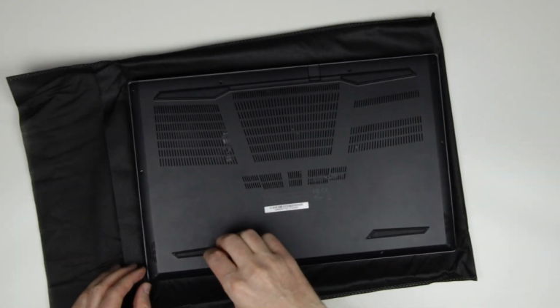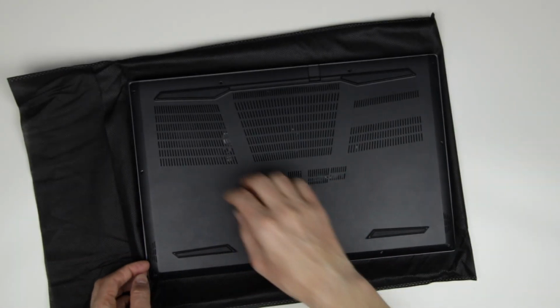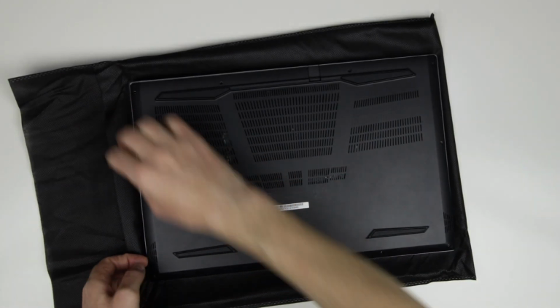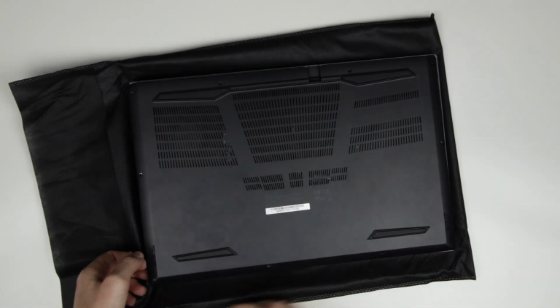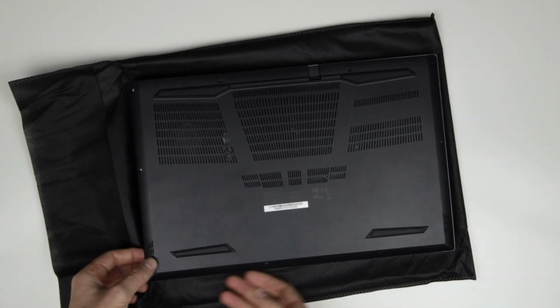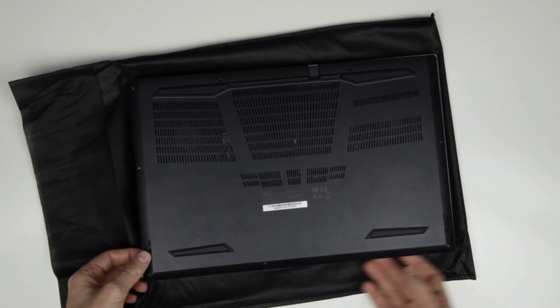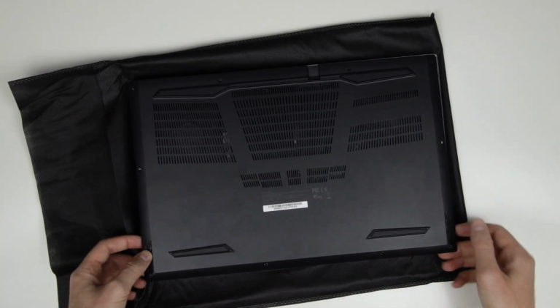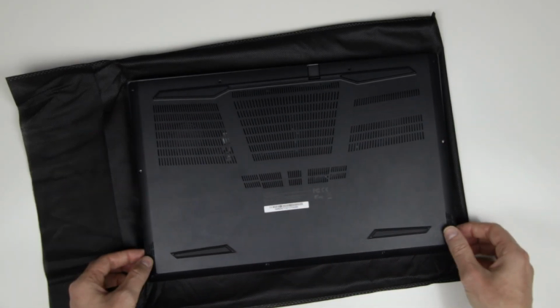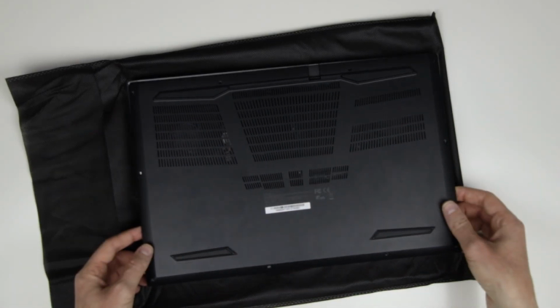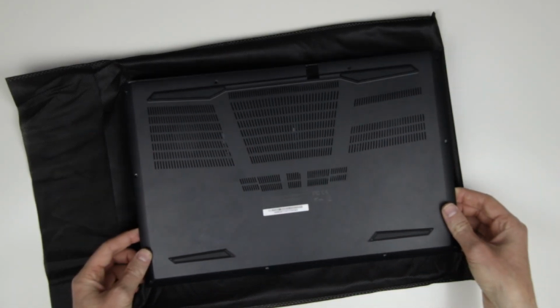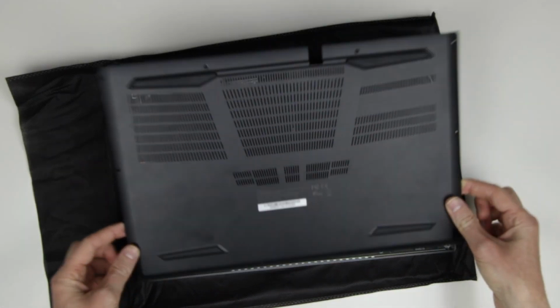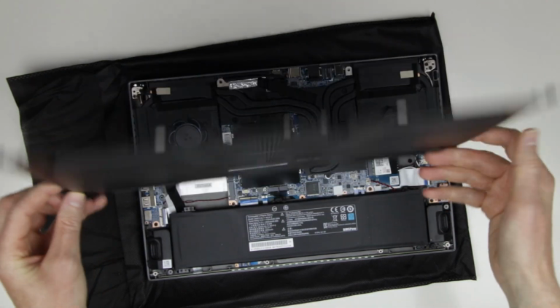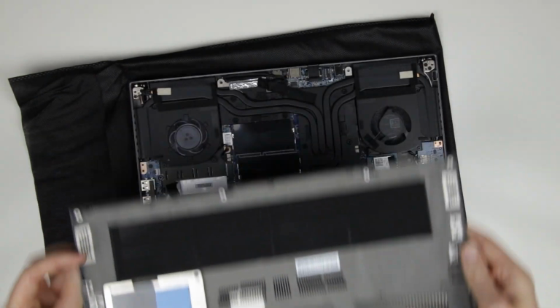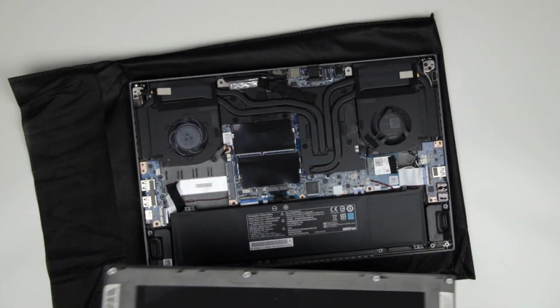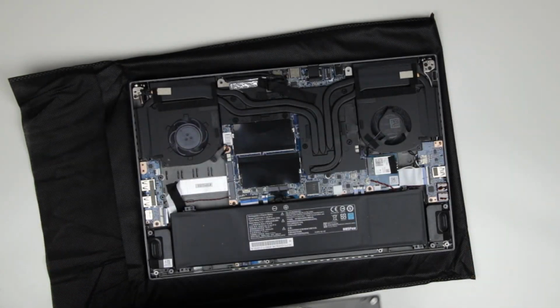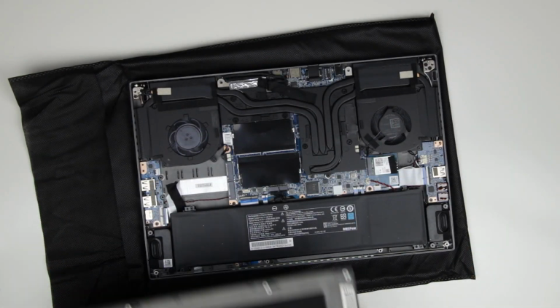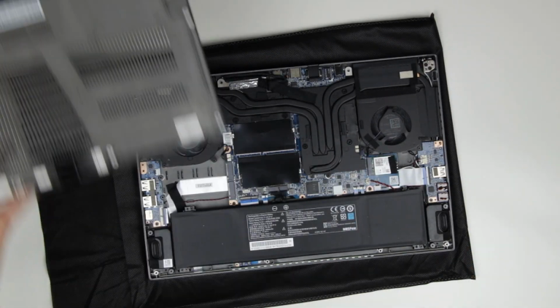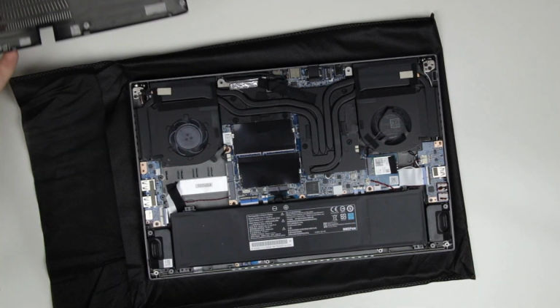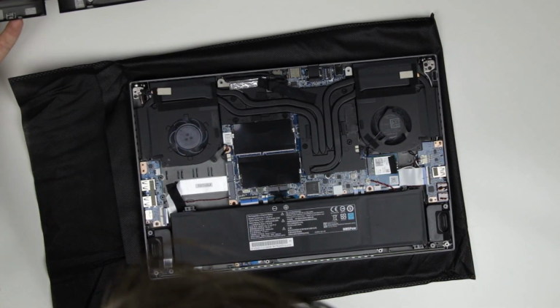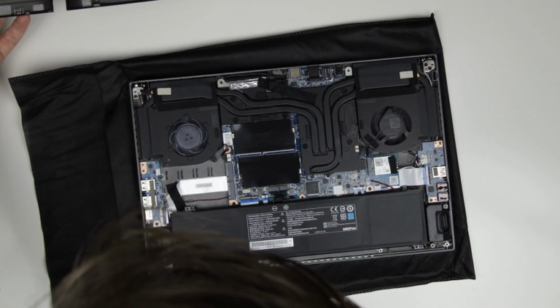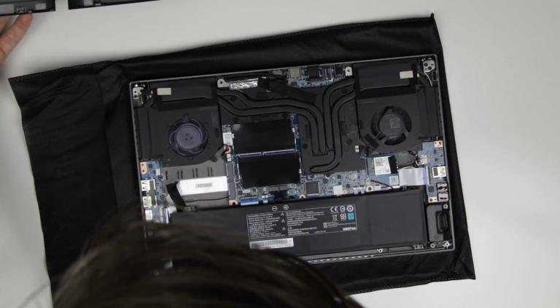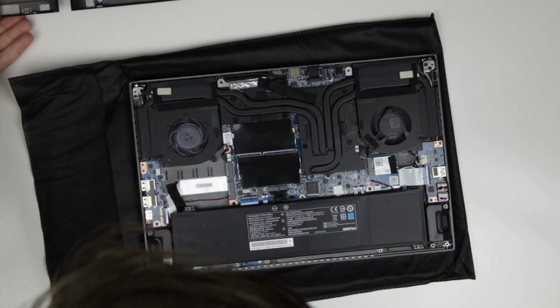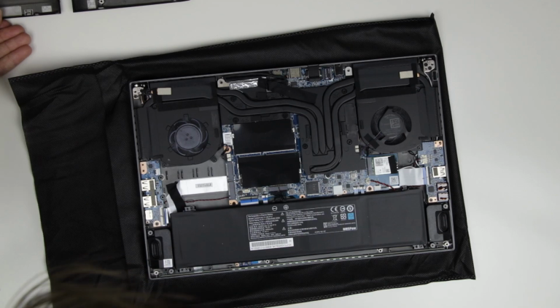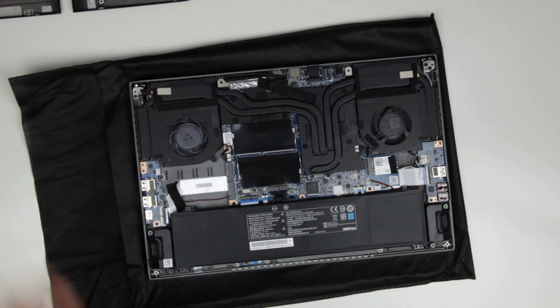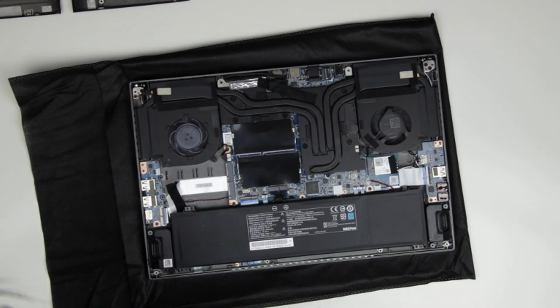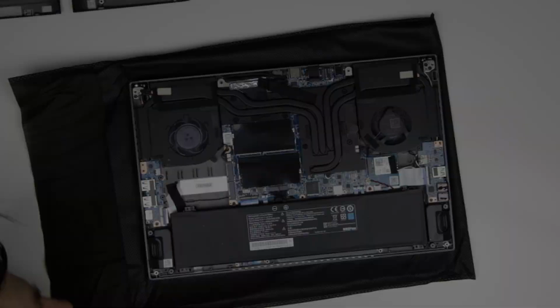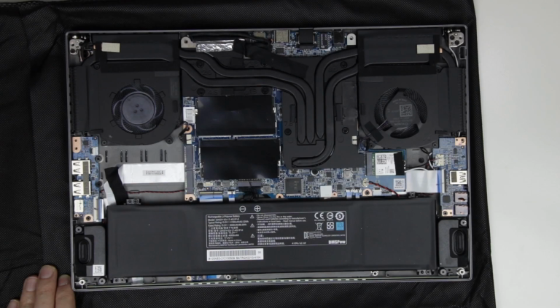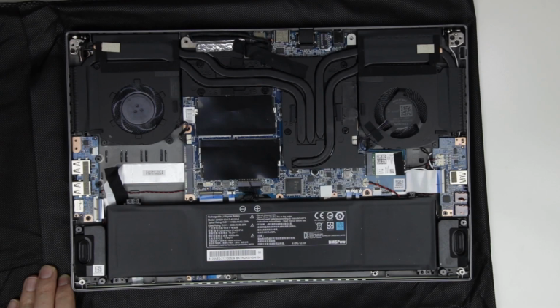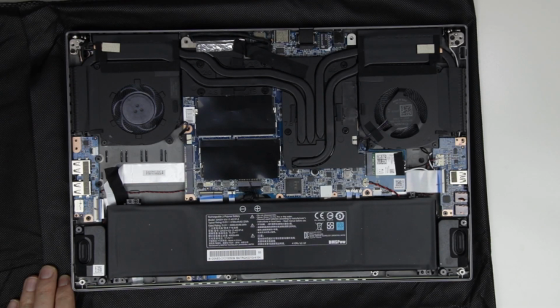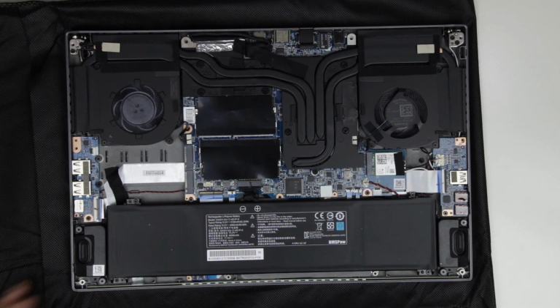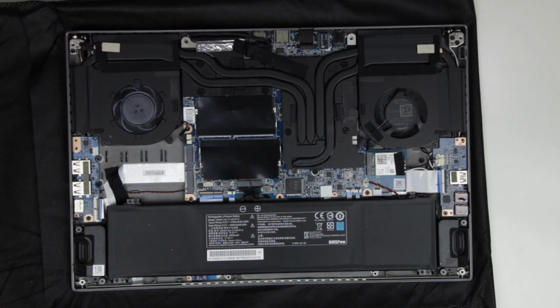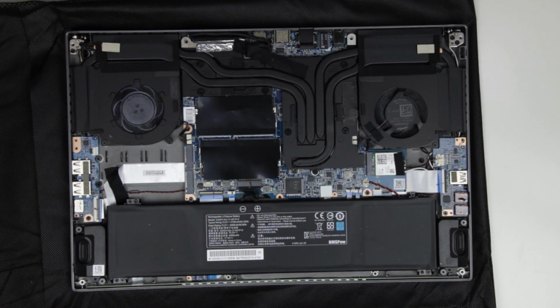Lift up the bottom cover starting on the front of the laptop. This is how the laptop looks like inside.